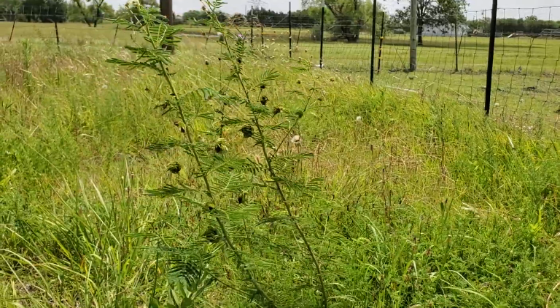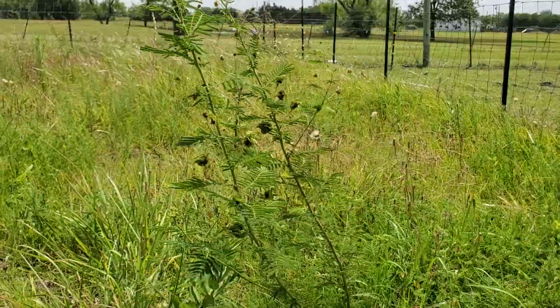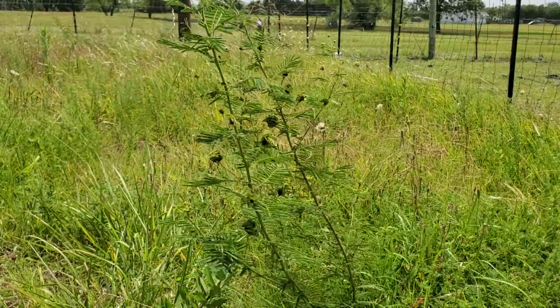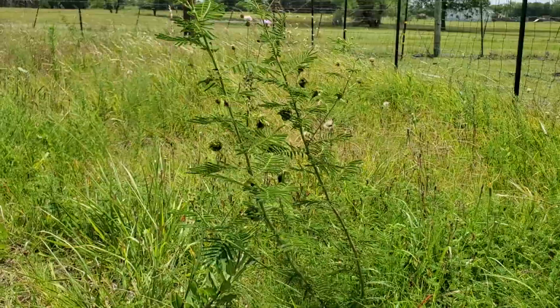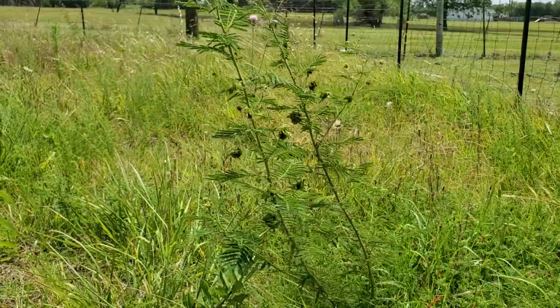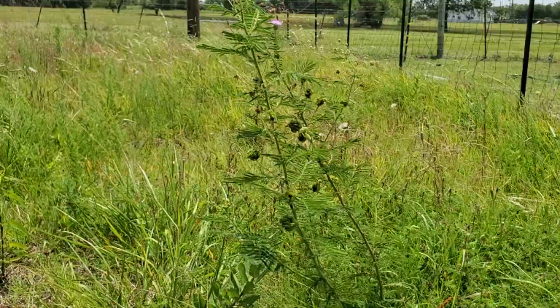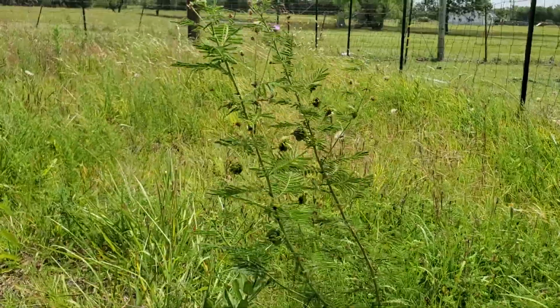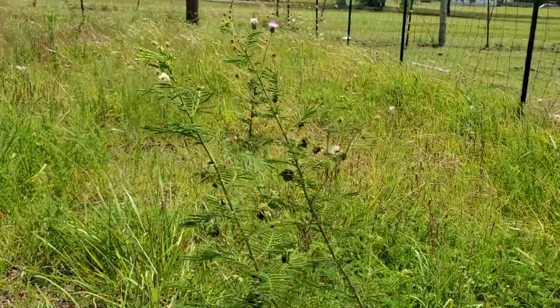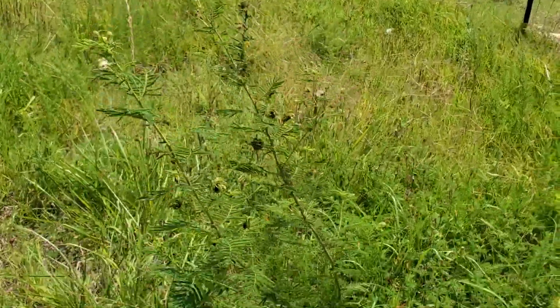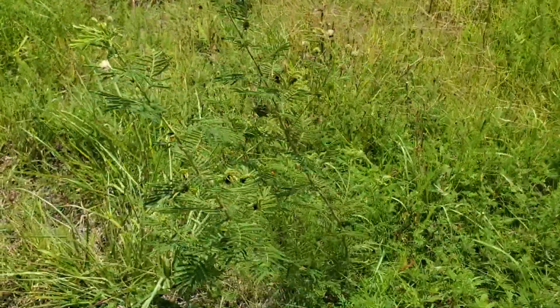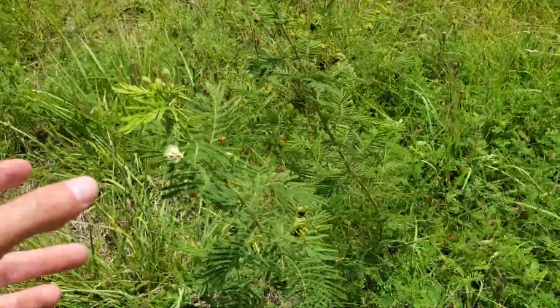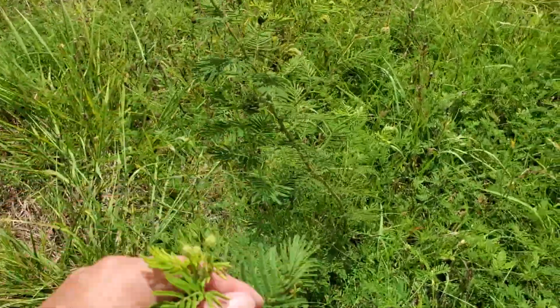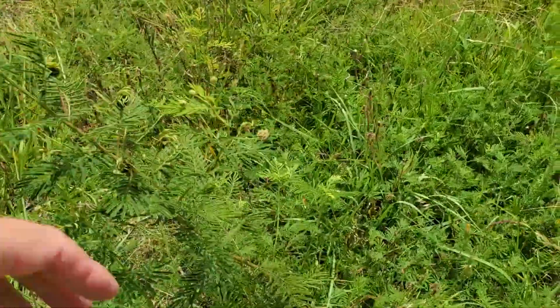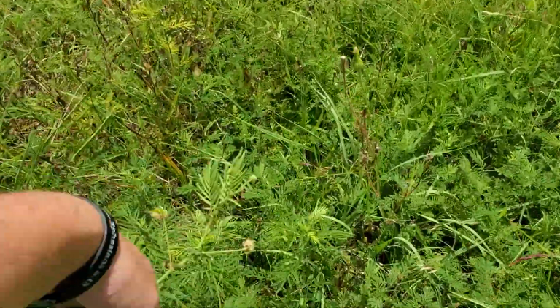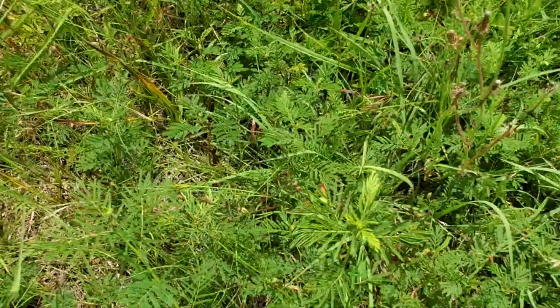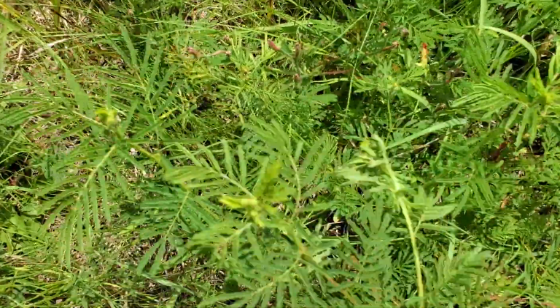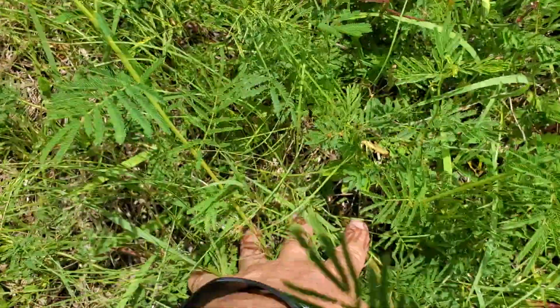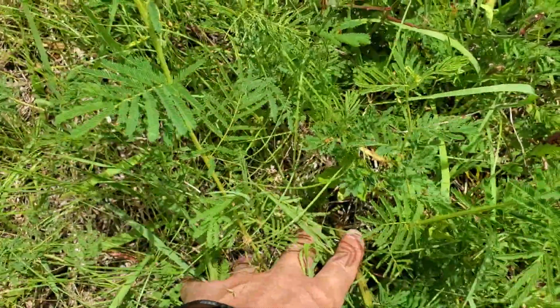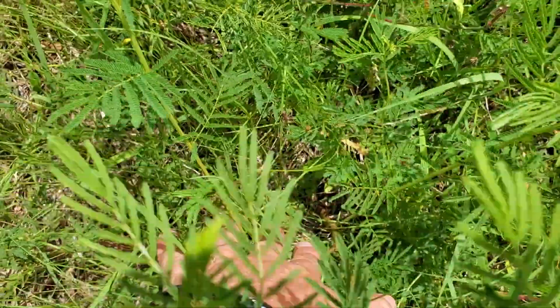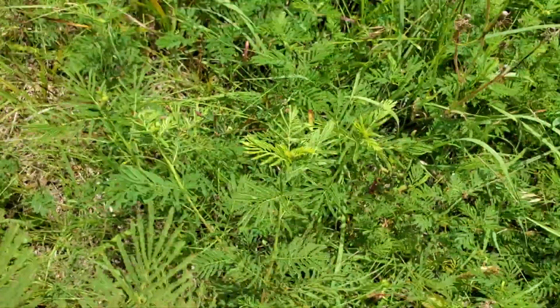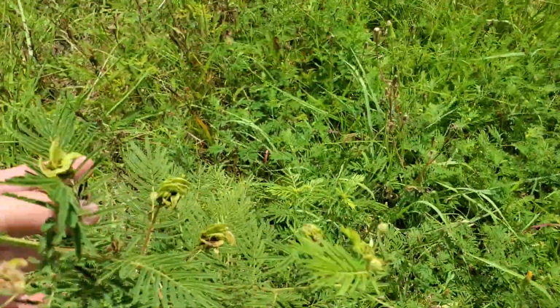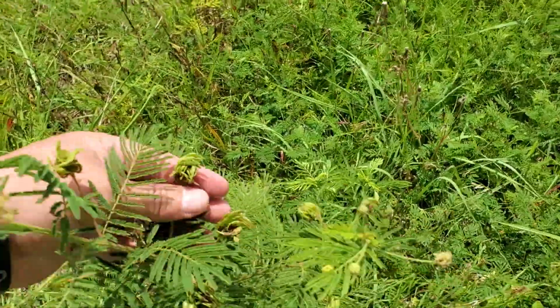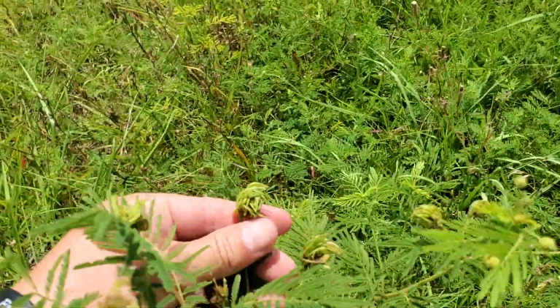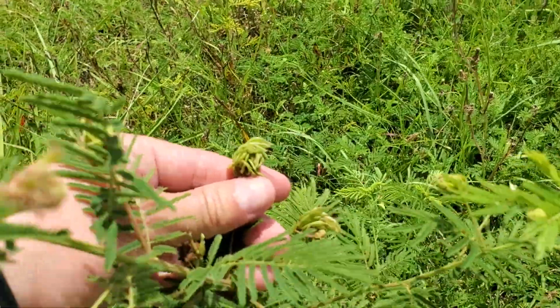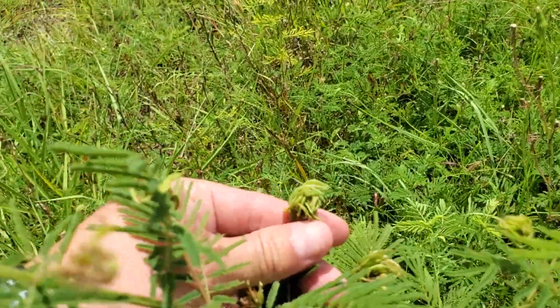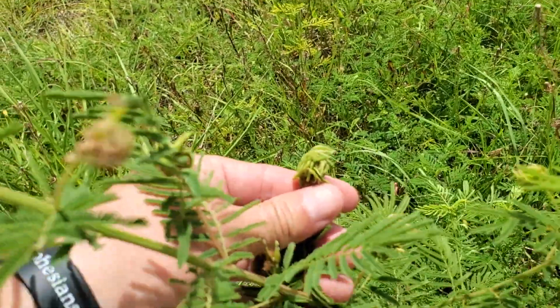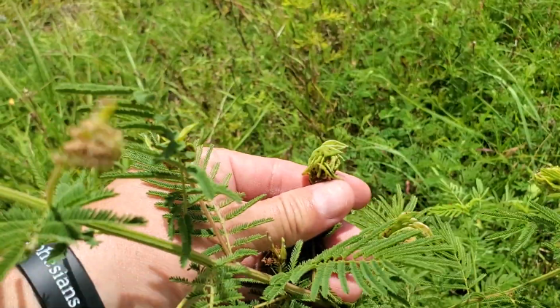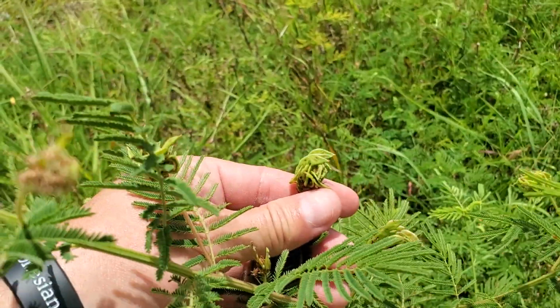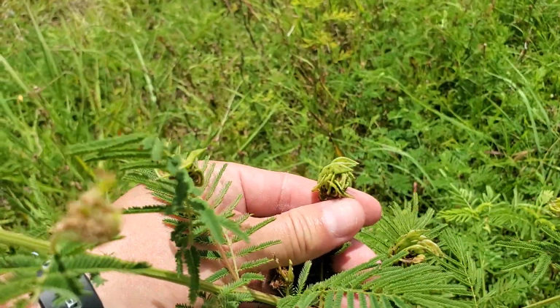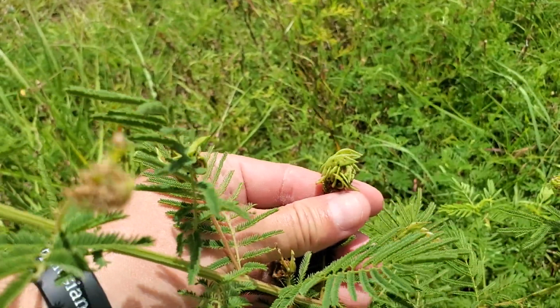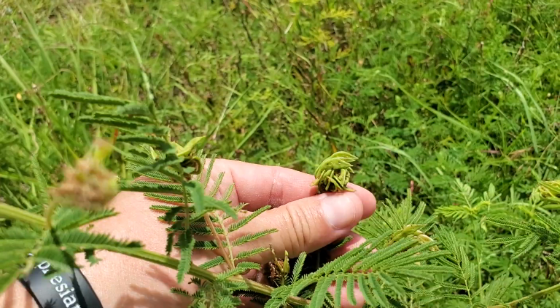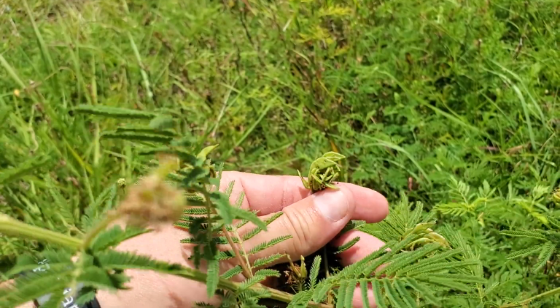This one is about three feet high. And it's not real thick, it's kind of thin. A number of stems come out of a base. And take a look at this — just this gnarly seed pod.